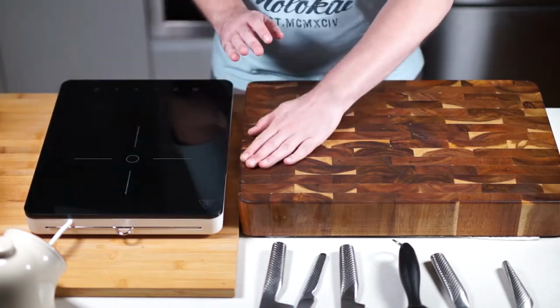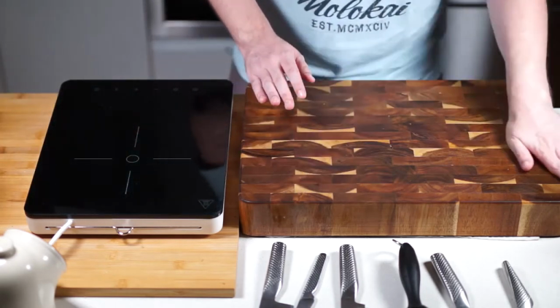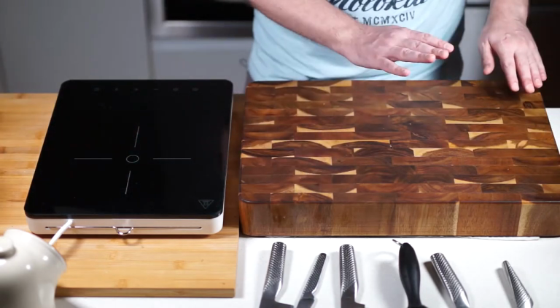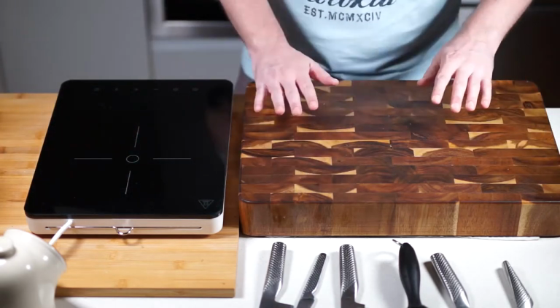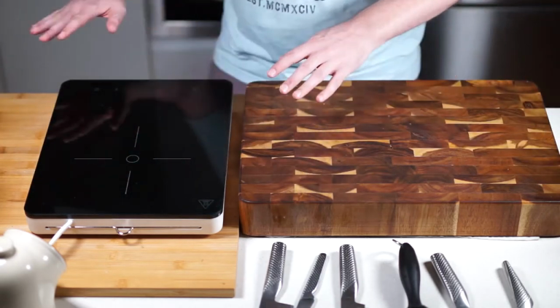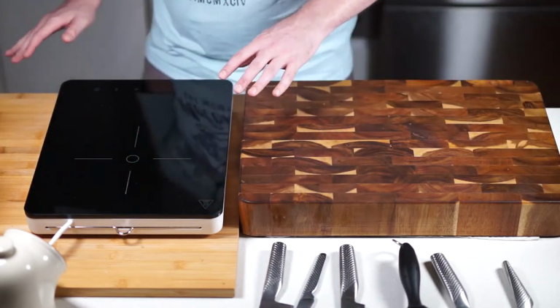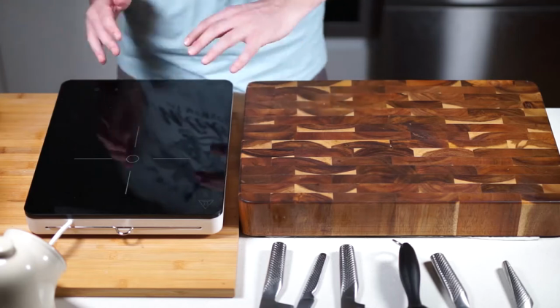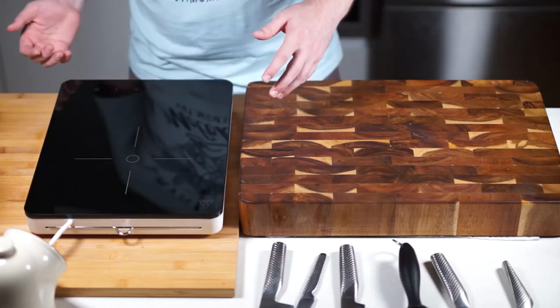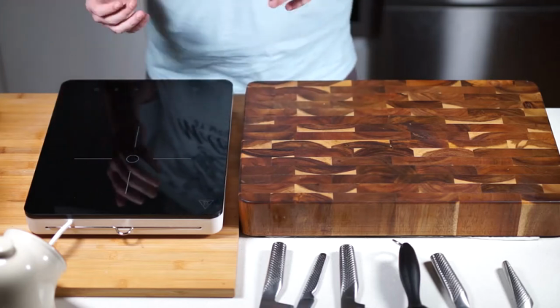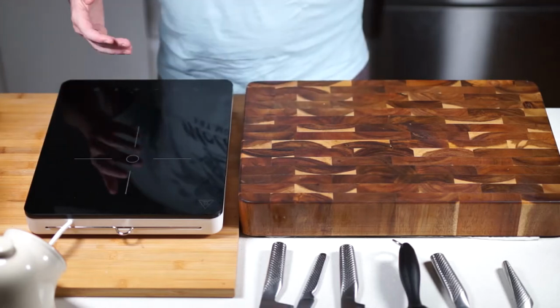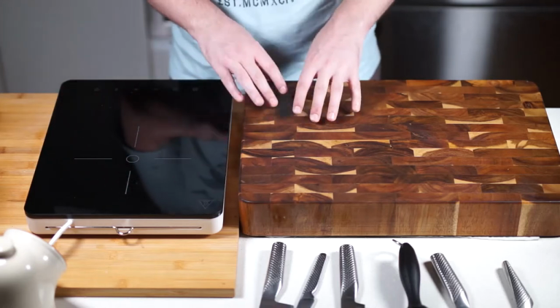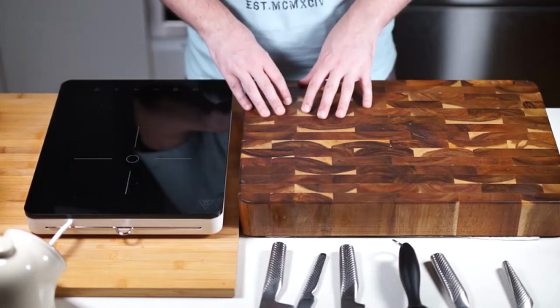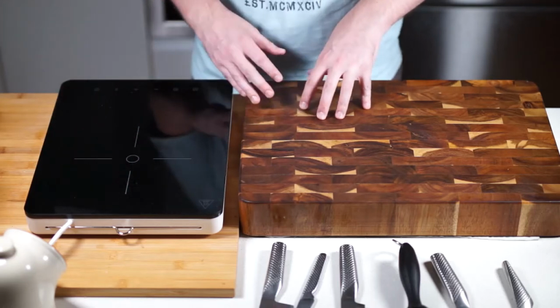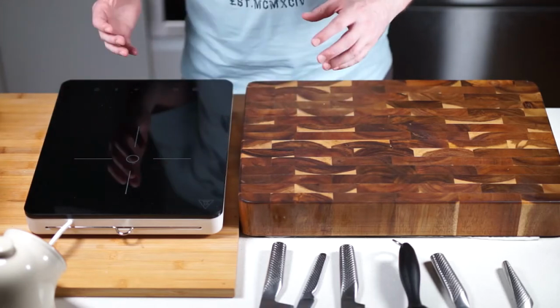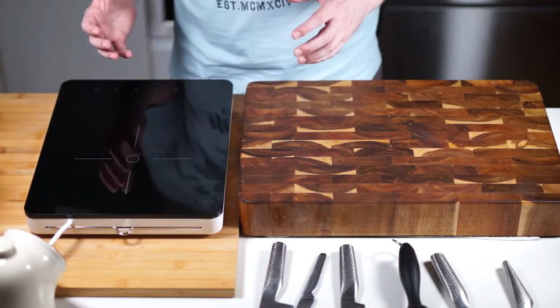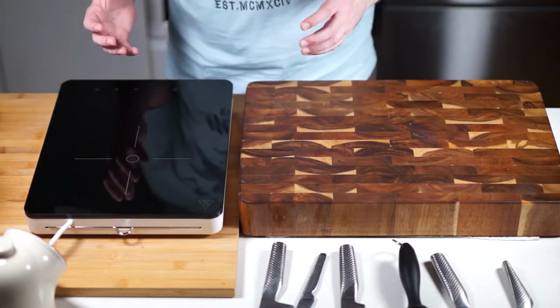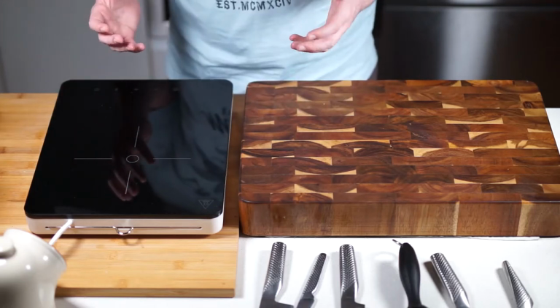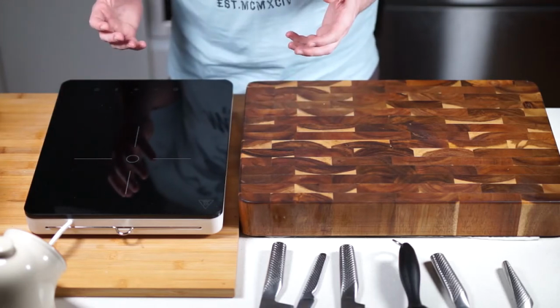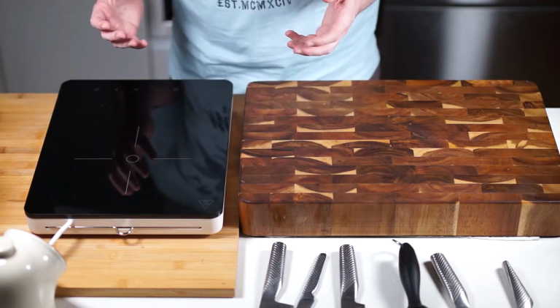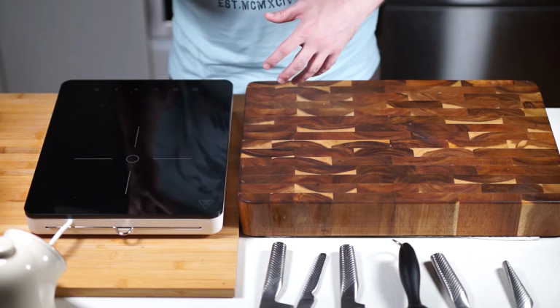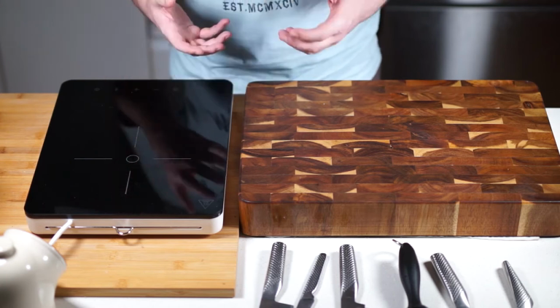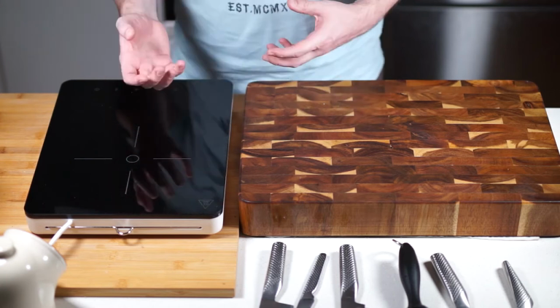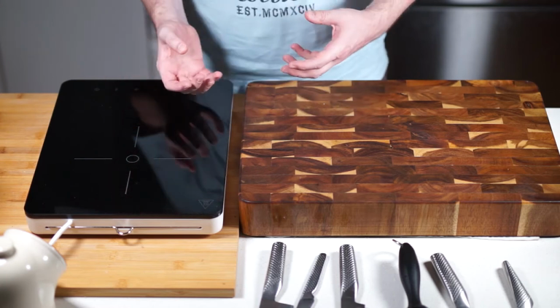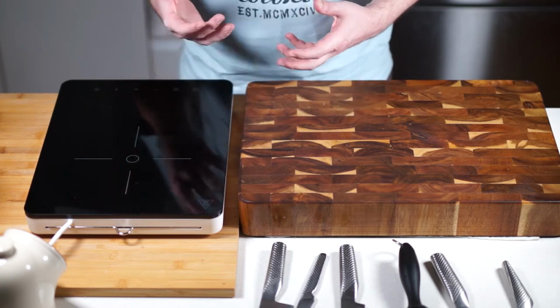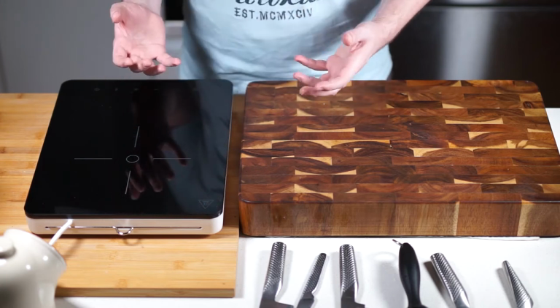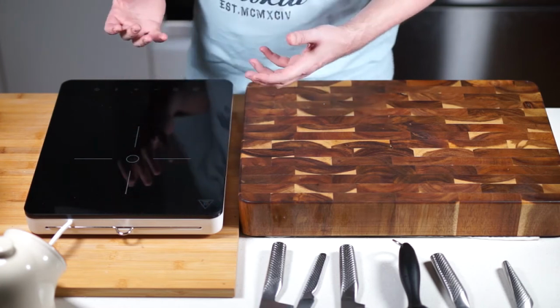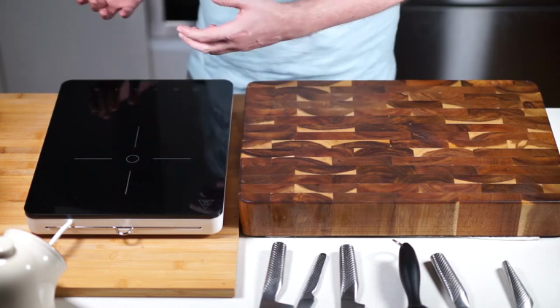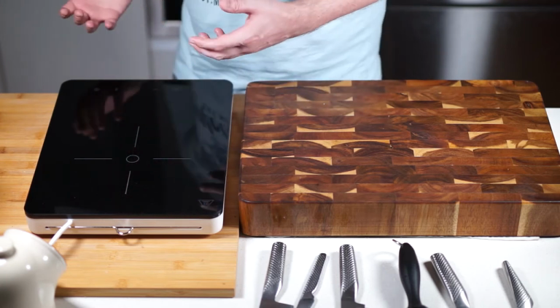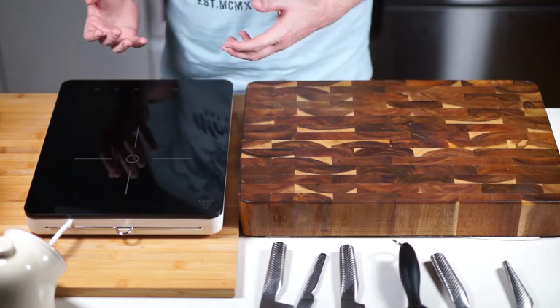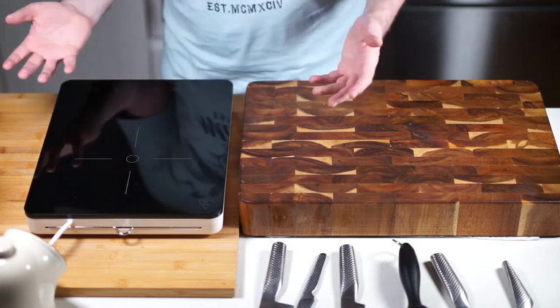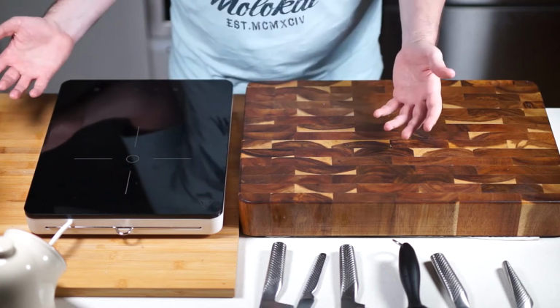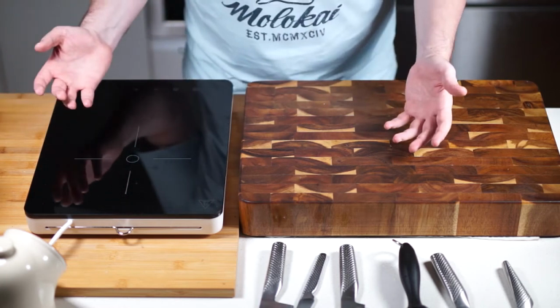So what I'll do is go through all my equipment, show you what I've got, what to look for, what I think are the essentials that you need, and hopefully it's going to be useful for you.